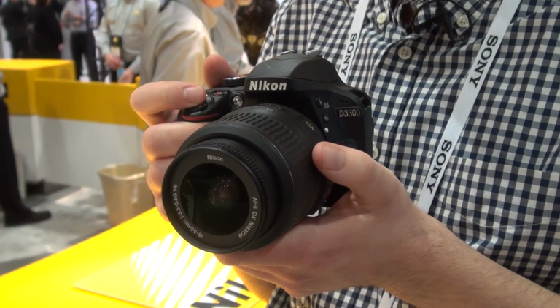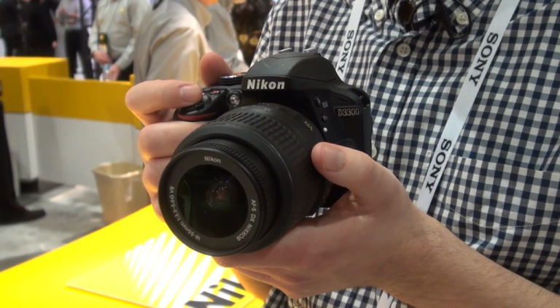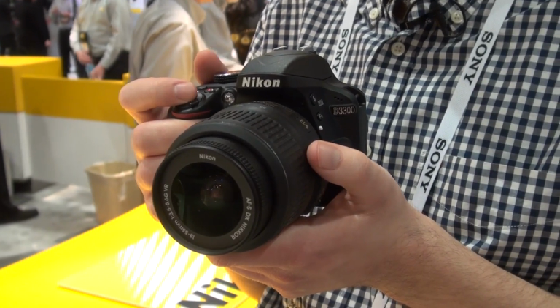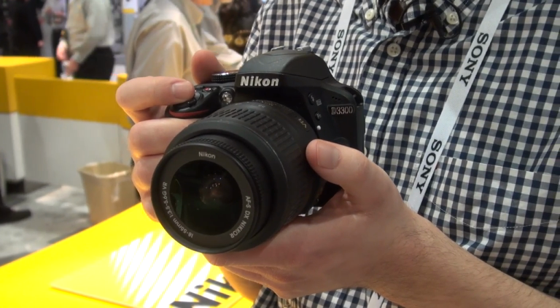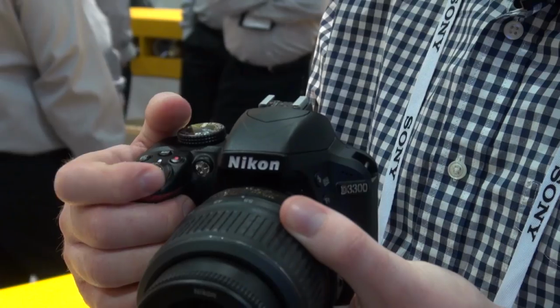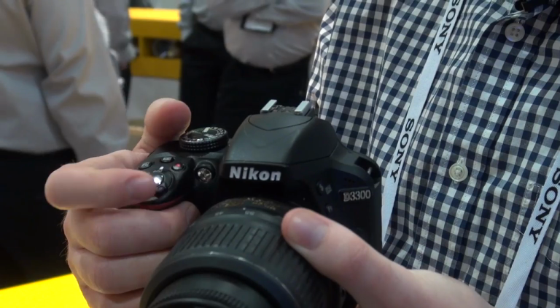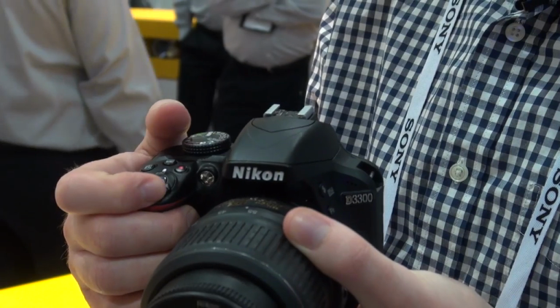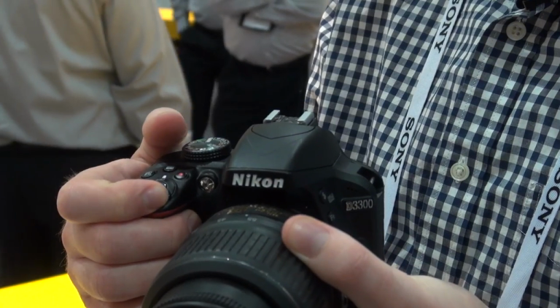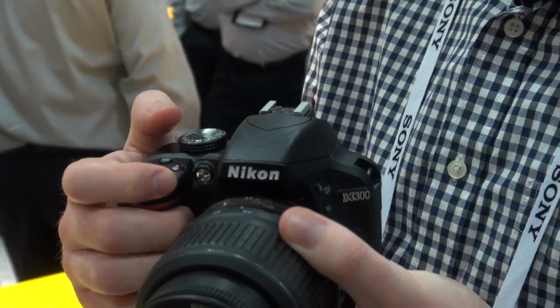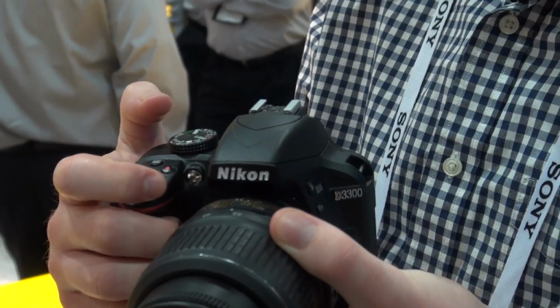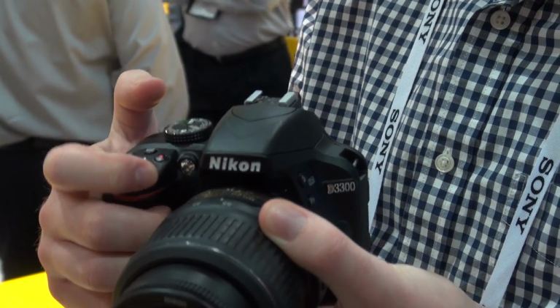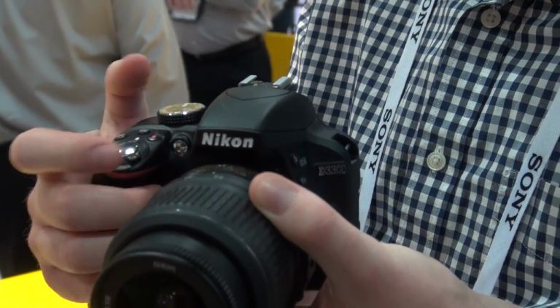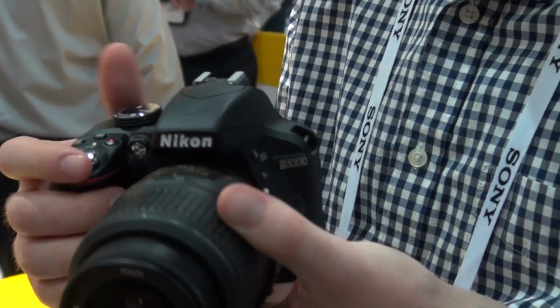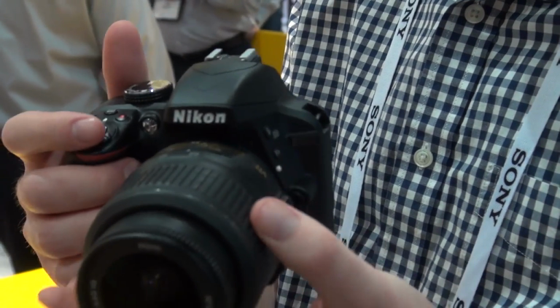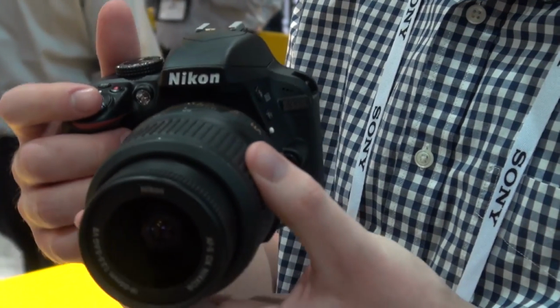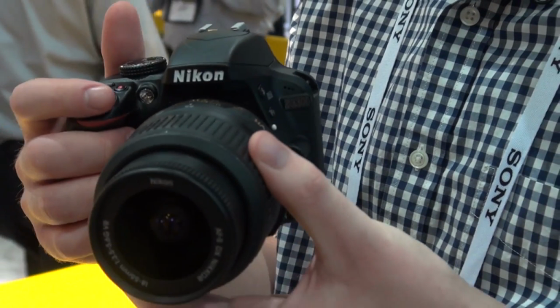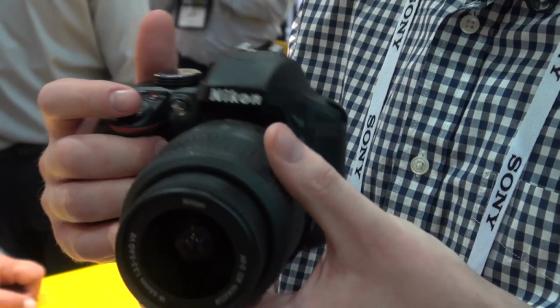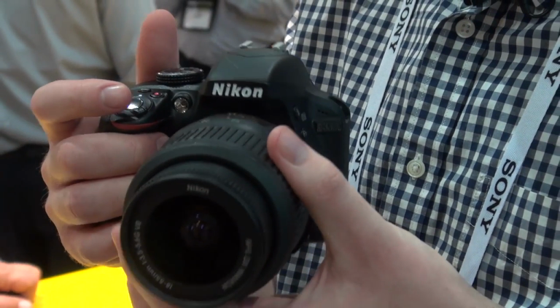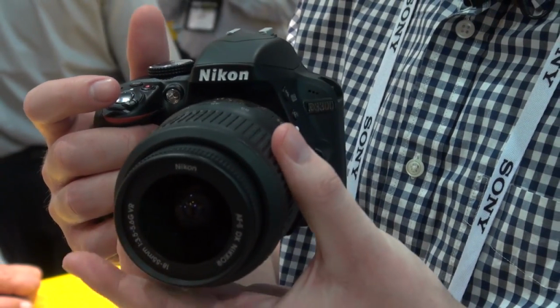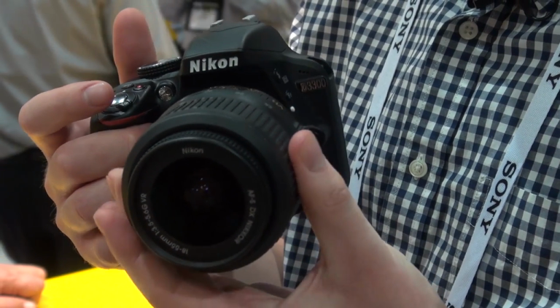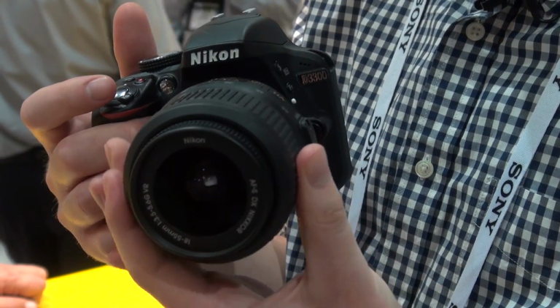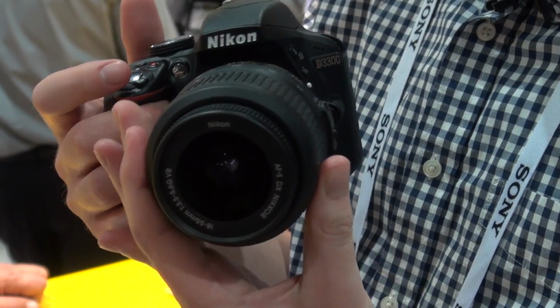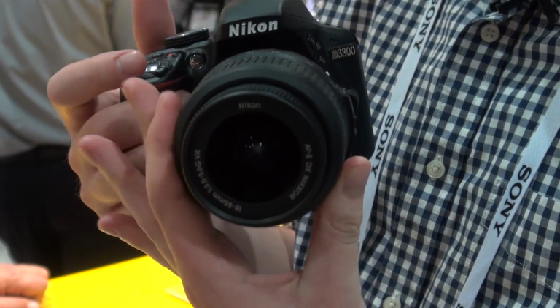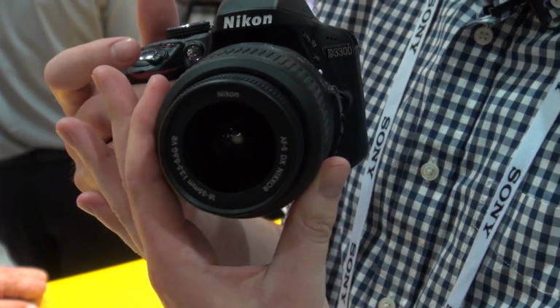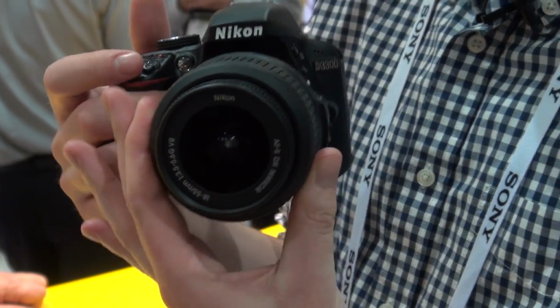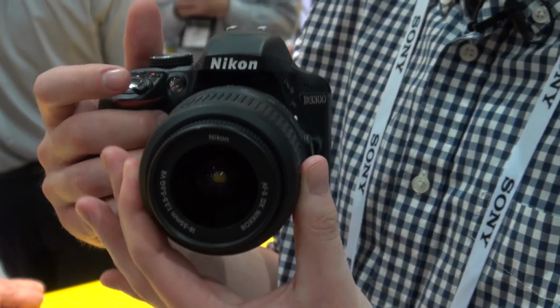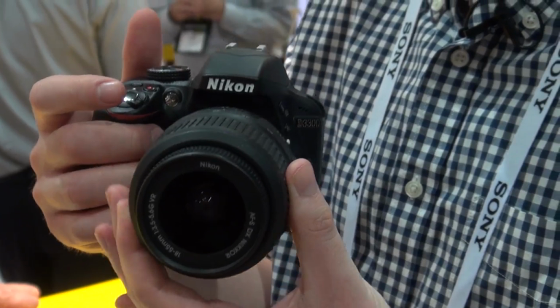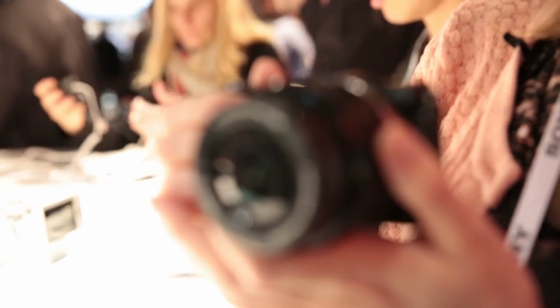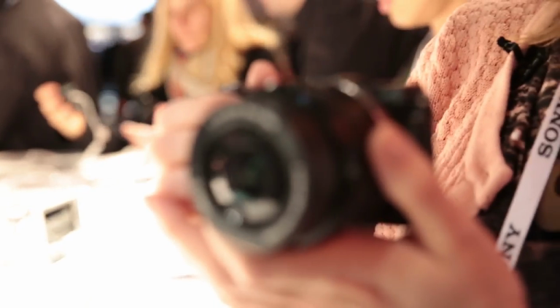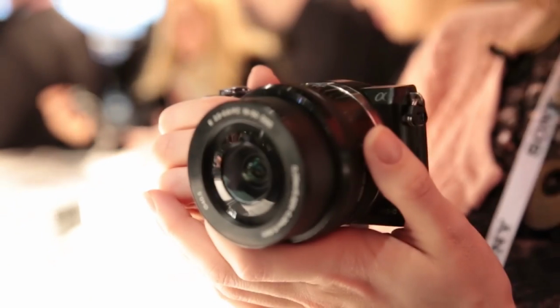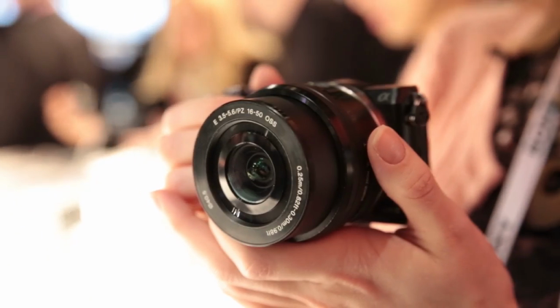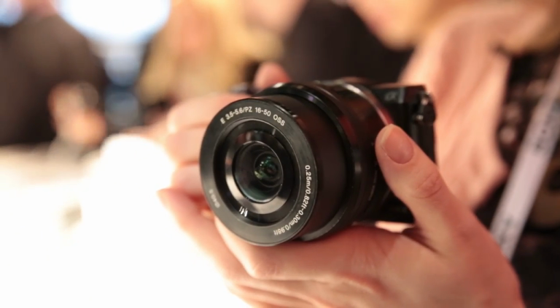With Nikon's X-Speed 4 image processing system included too, this is one snapper we can't wait to get into our test labs.